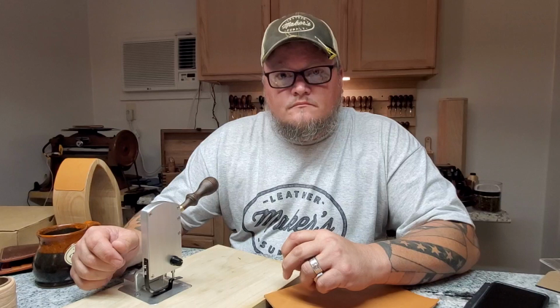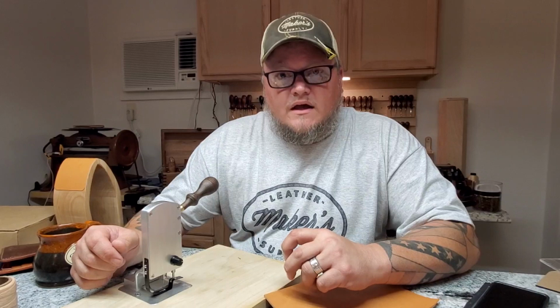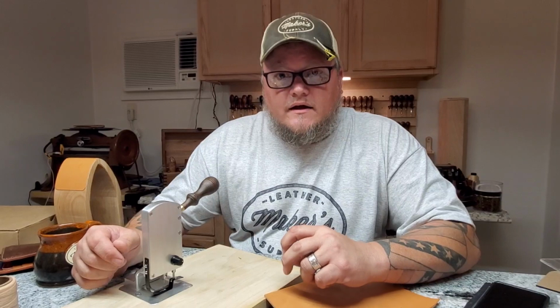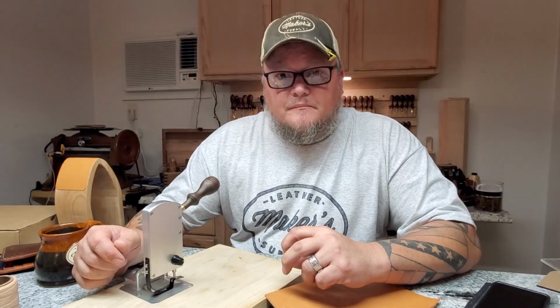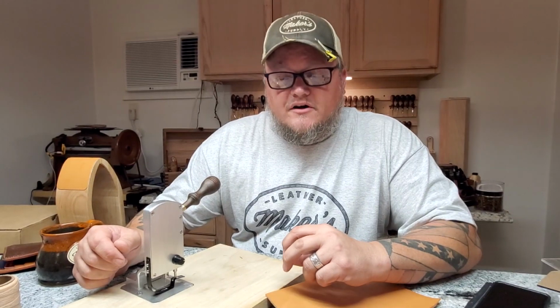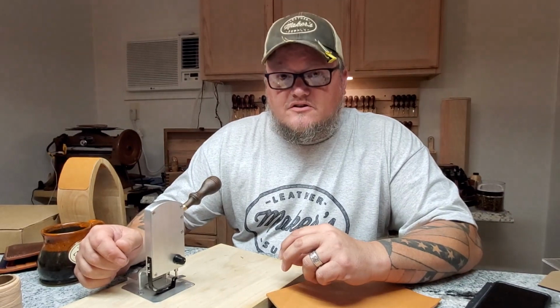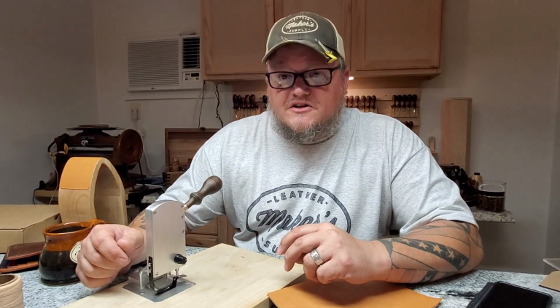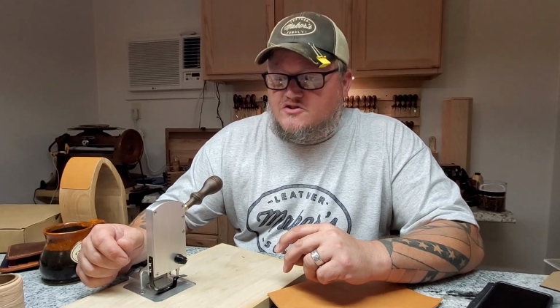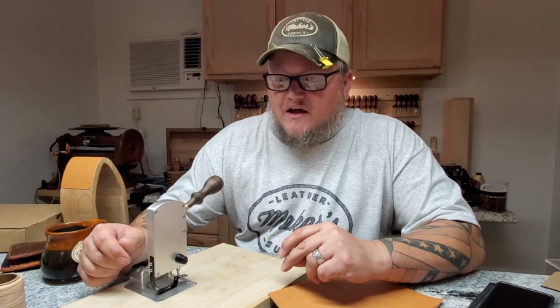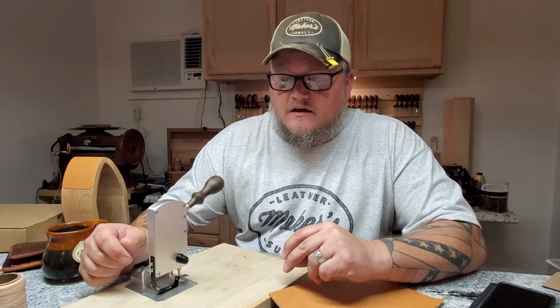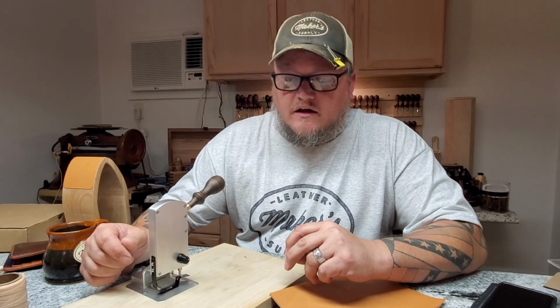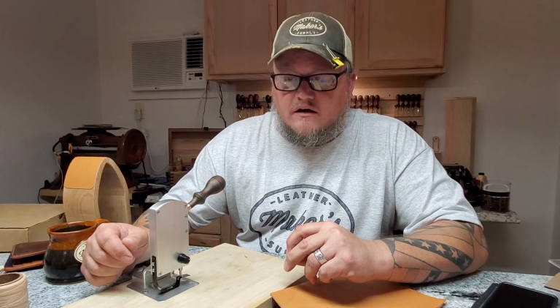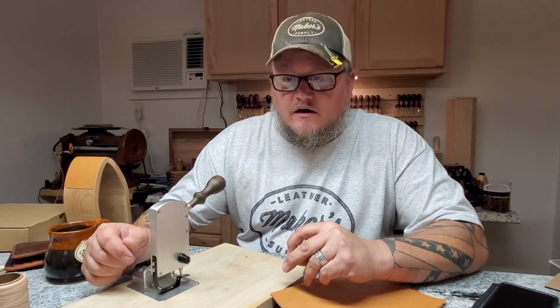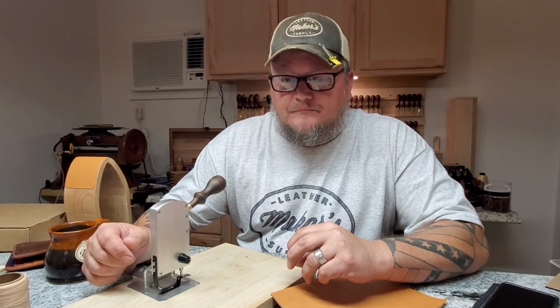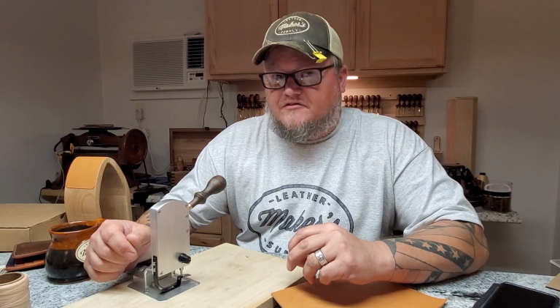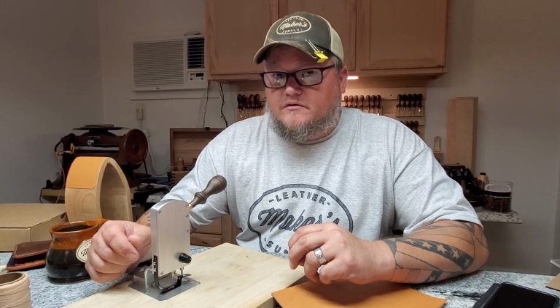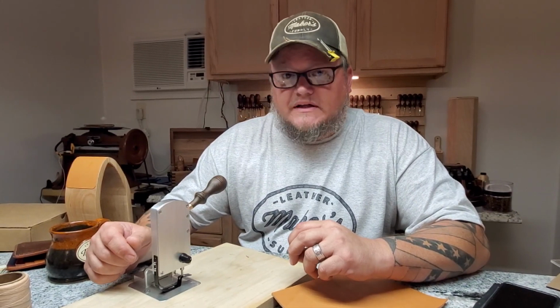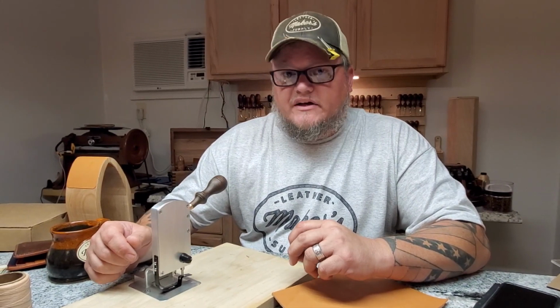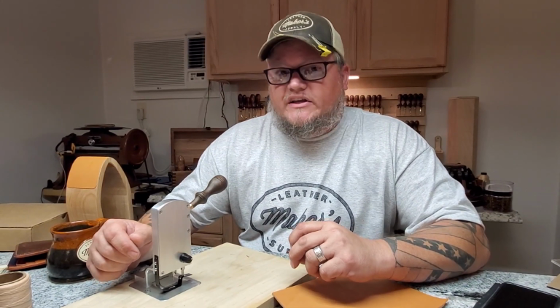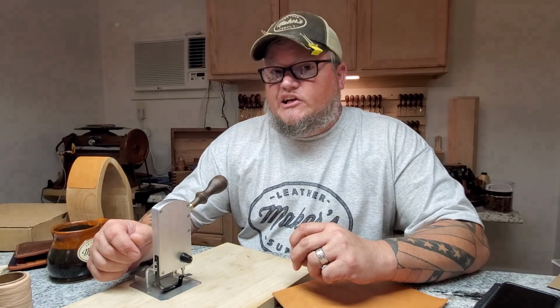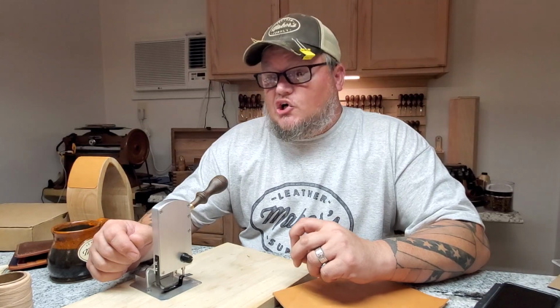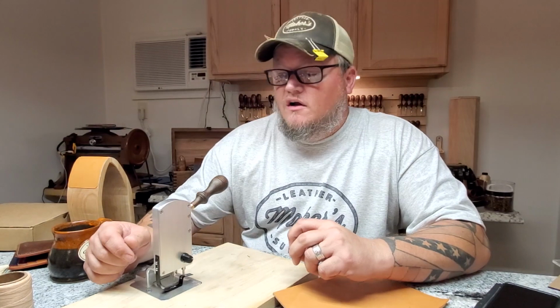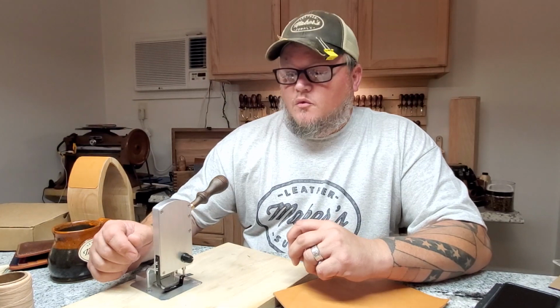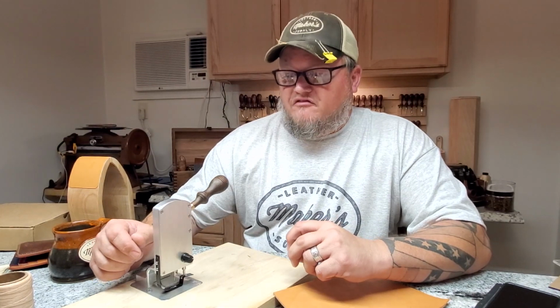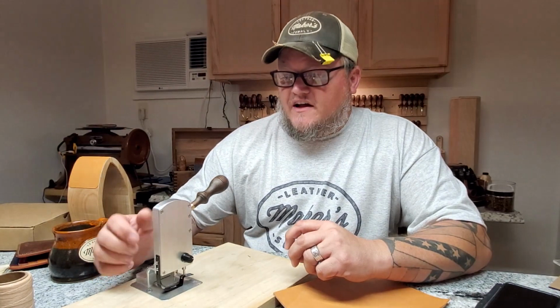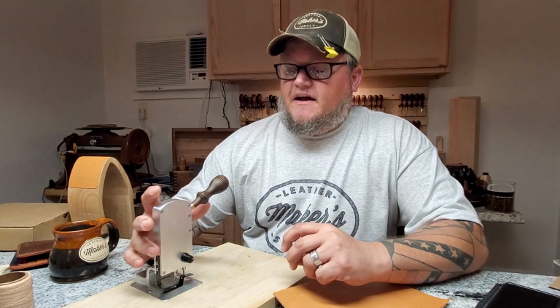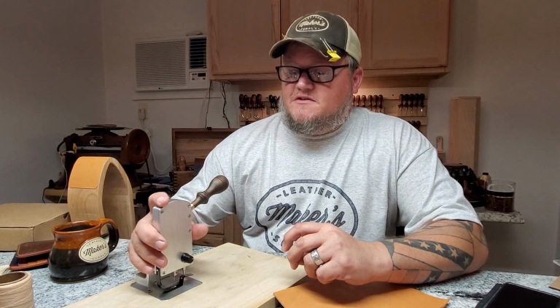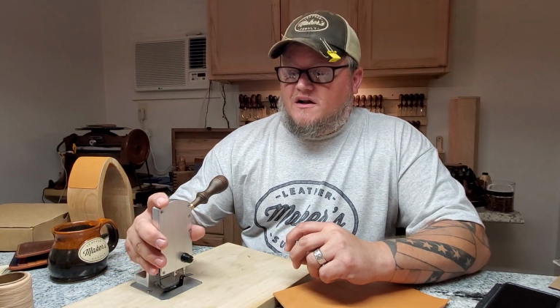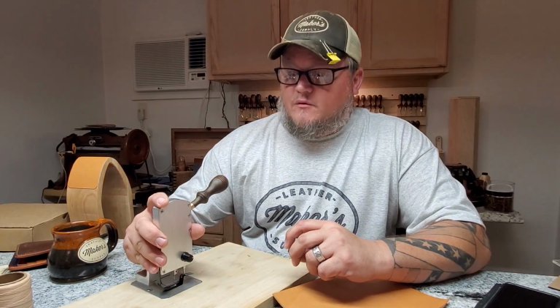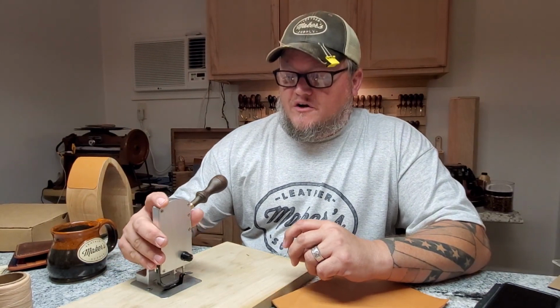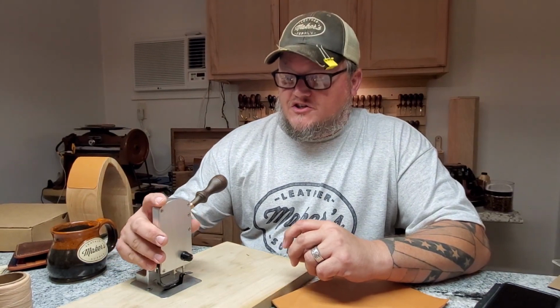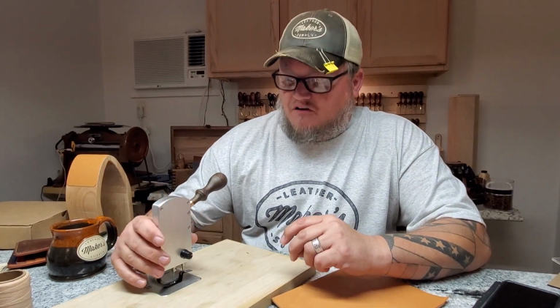Hi, I'm Aaron Heiser from Maker's Leather Supply, and after about a year we finally have this product that we wanted to show off.